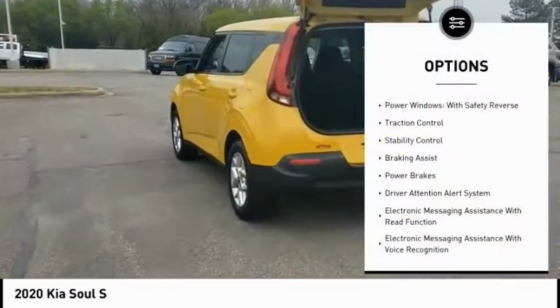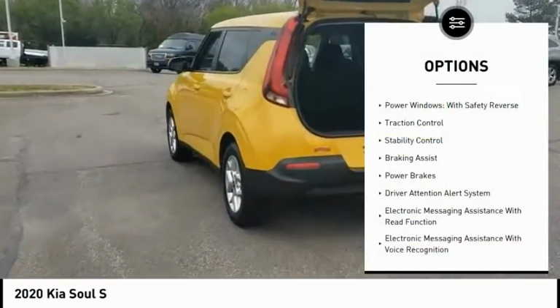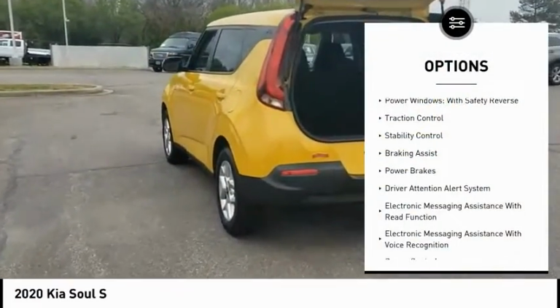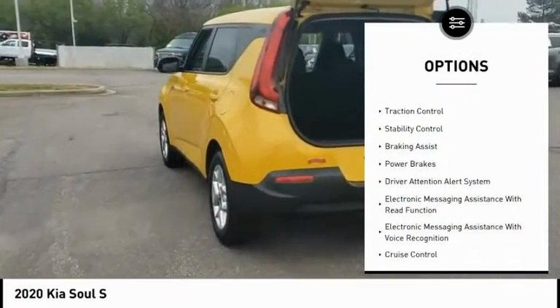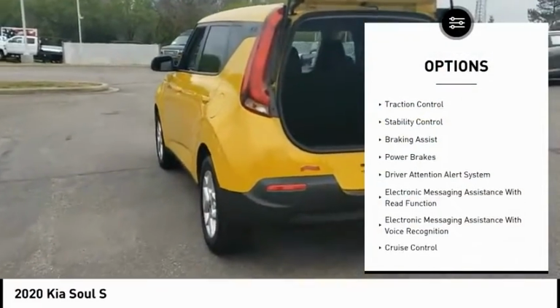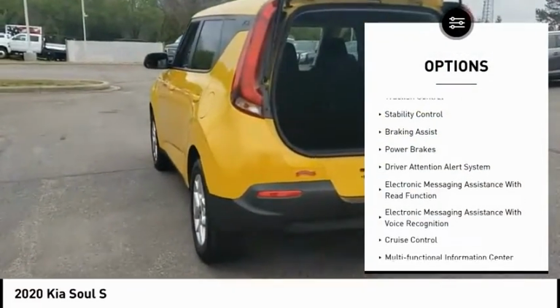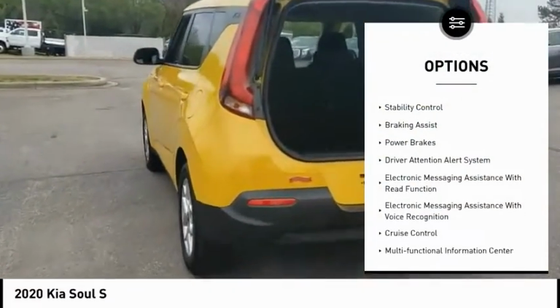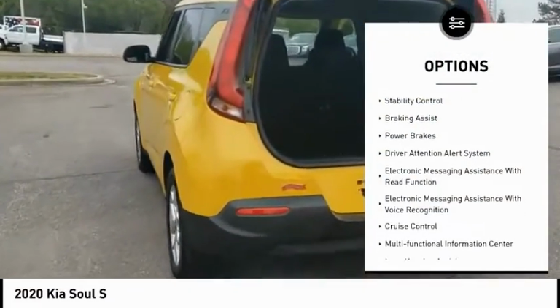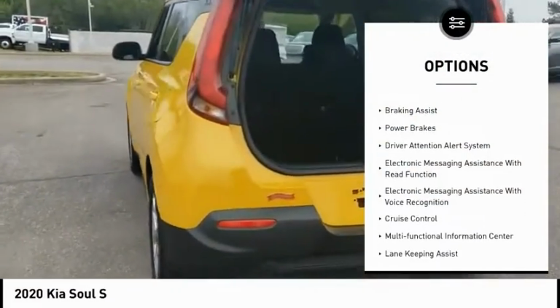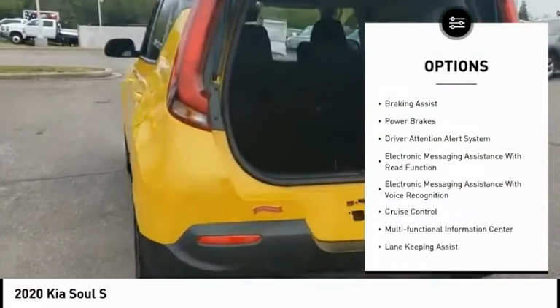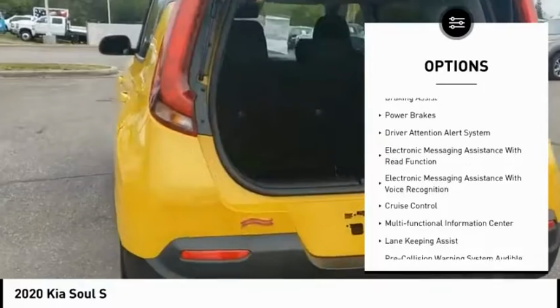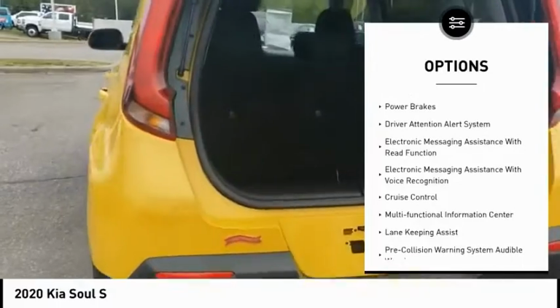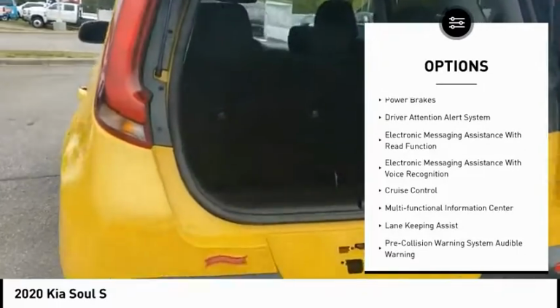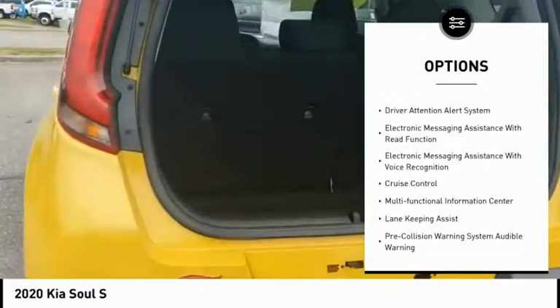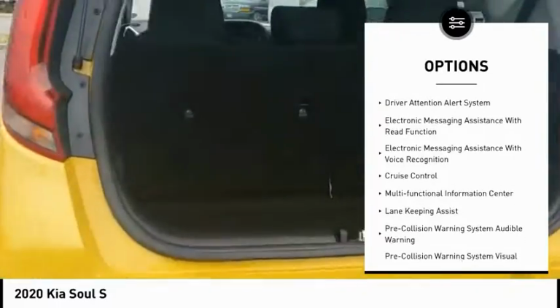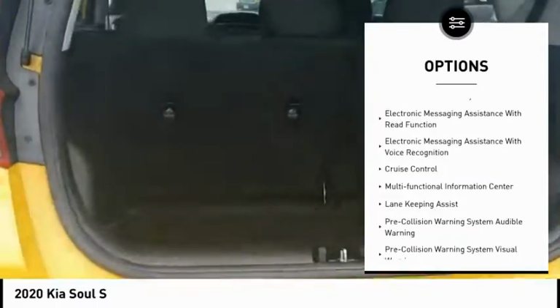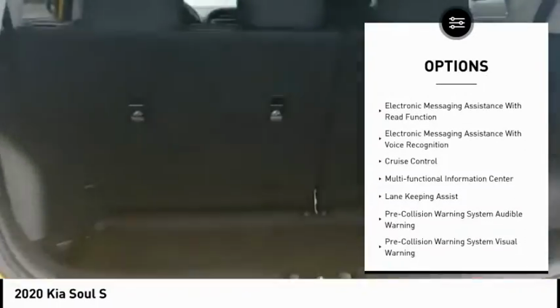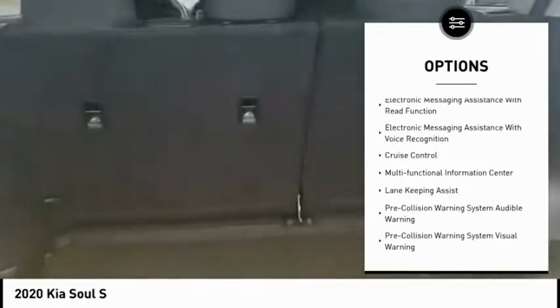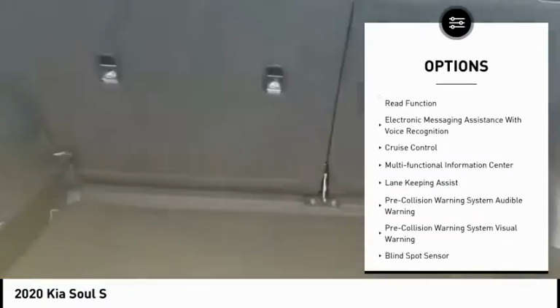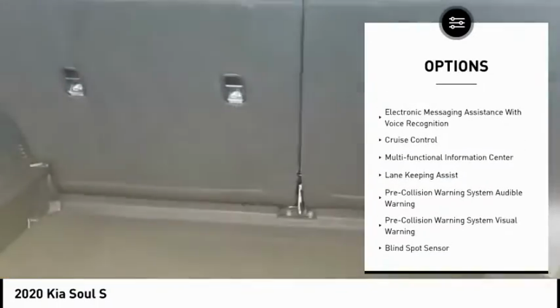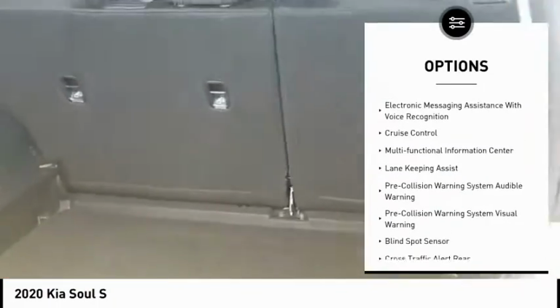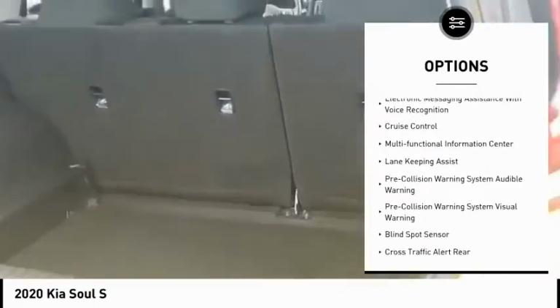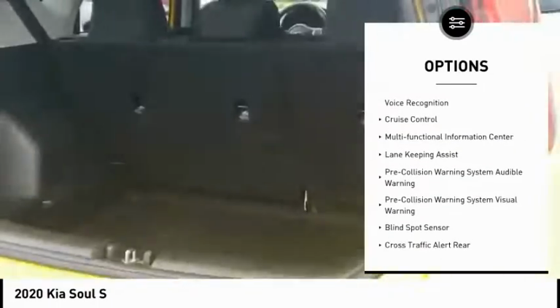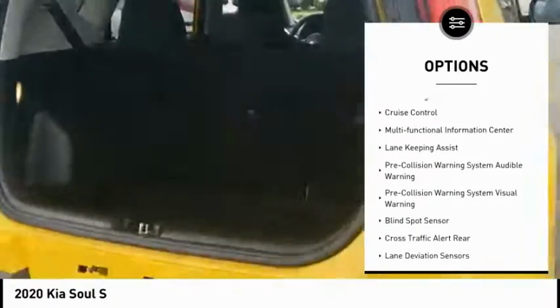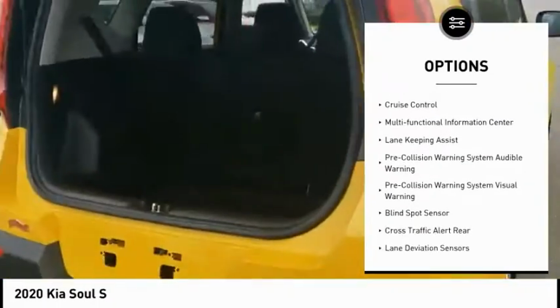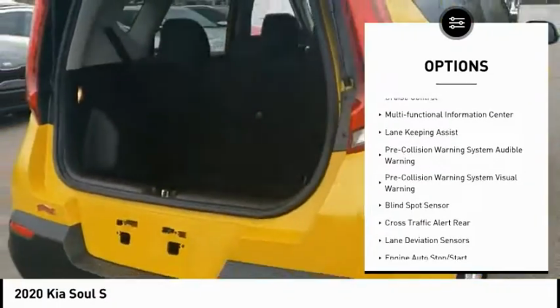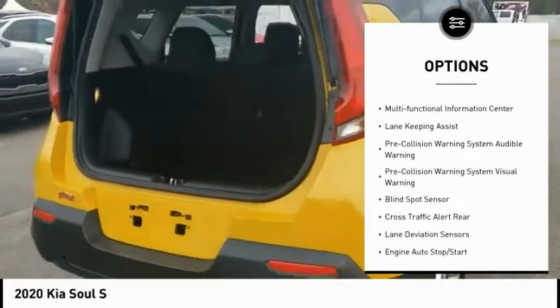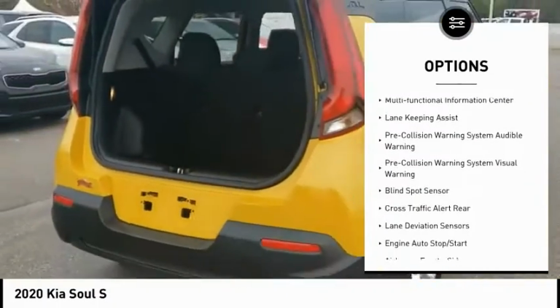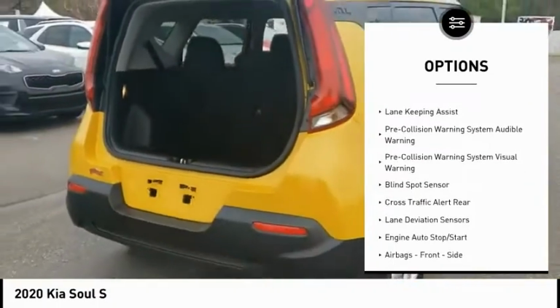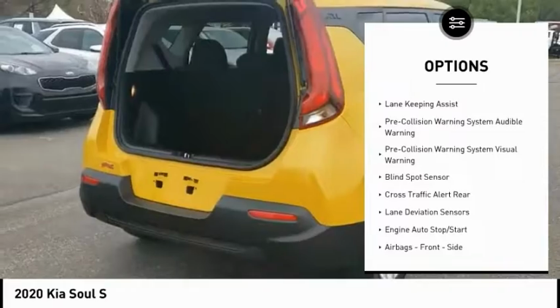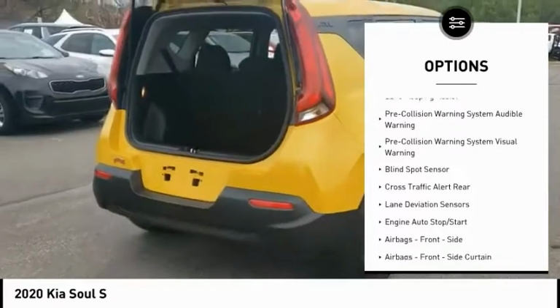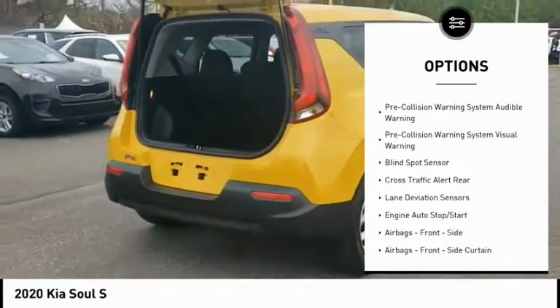Power windows with safety reverse. Traction control. Stability control. Braking assist. Power brakes. Driver attention alert system.